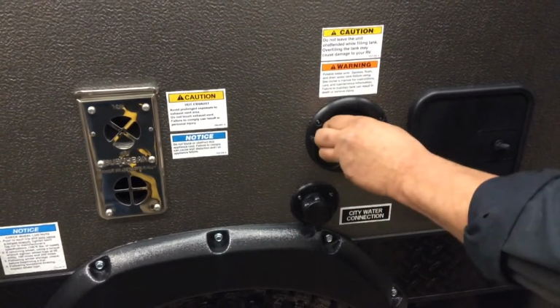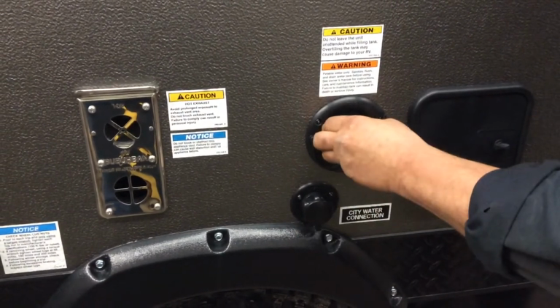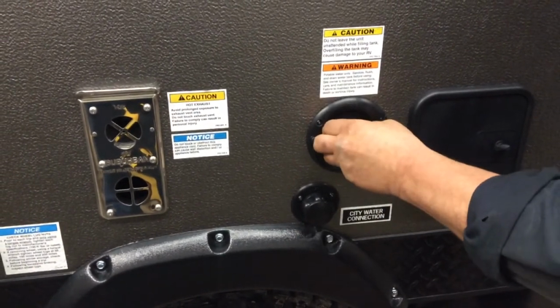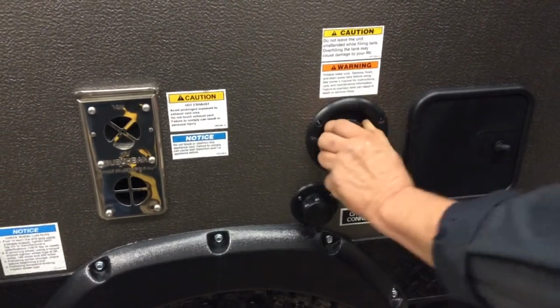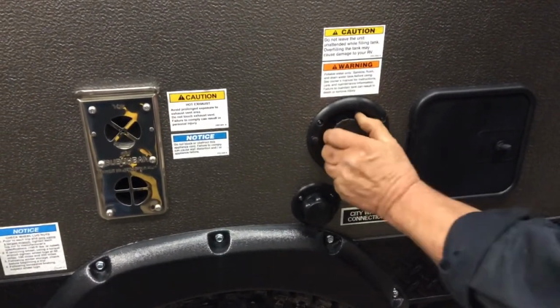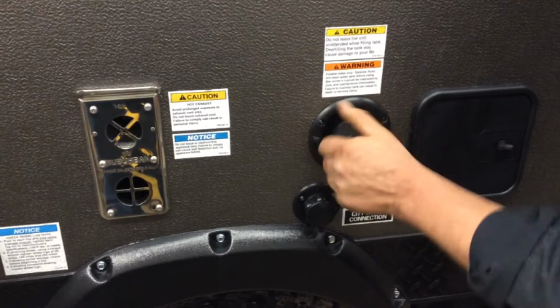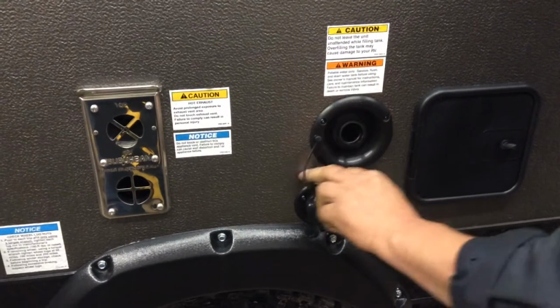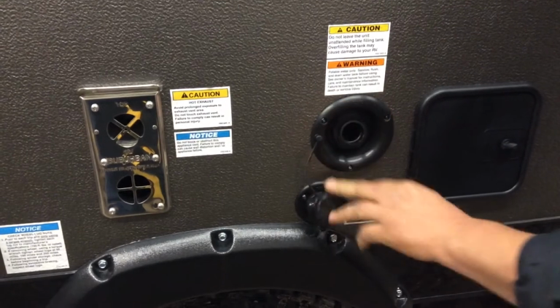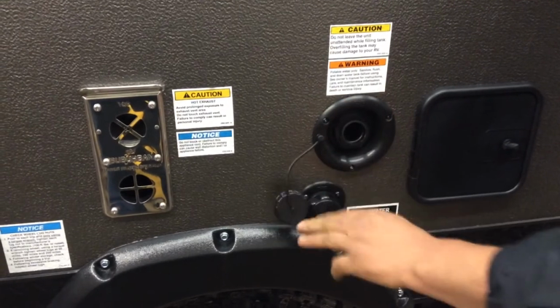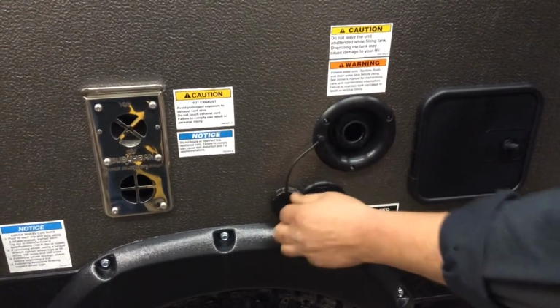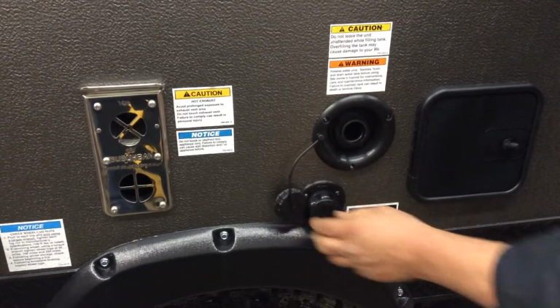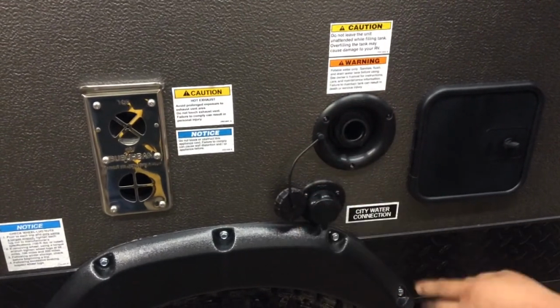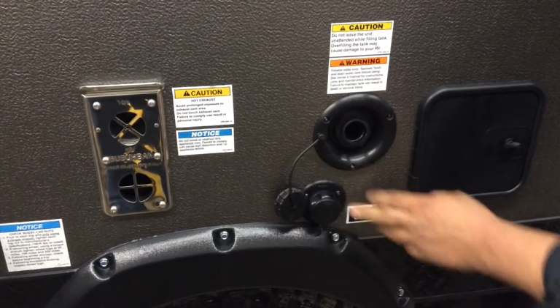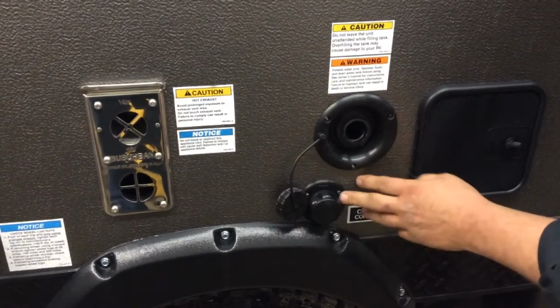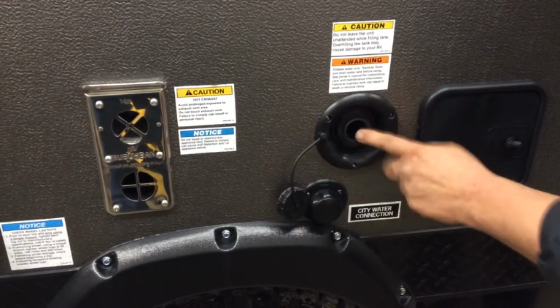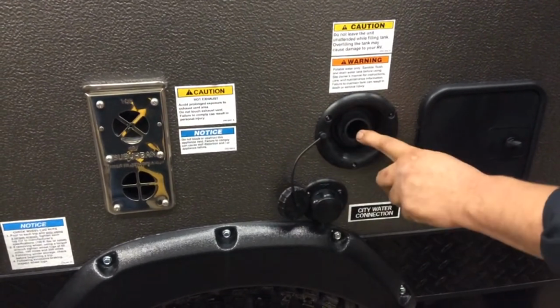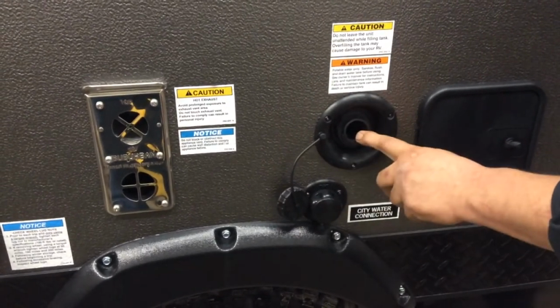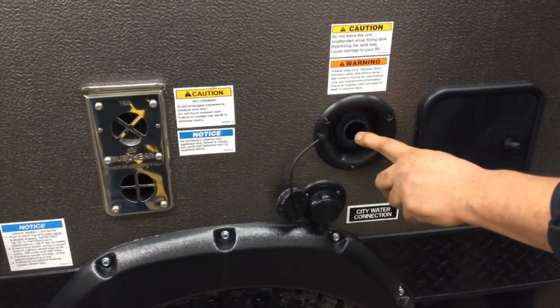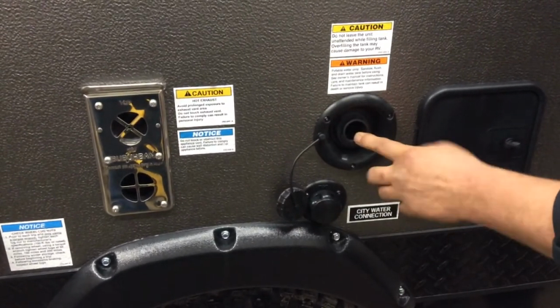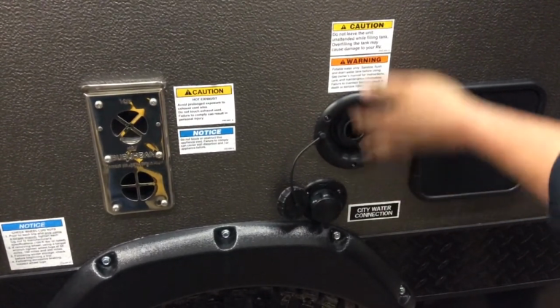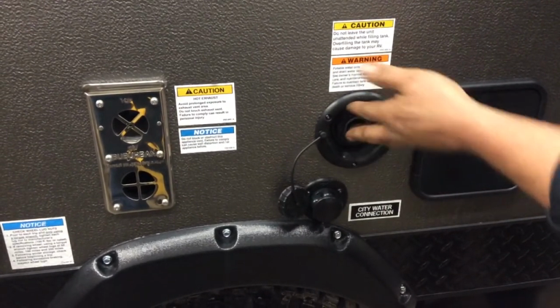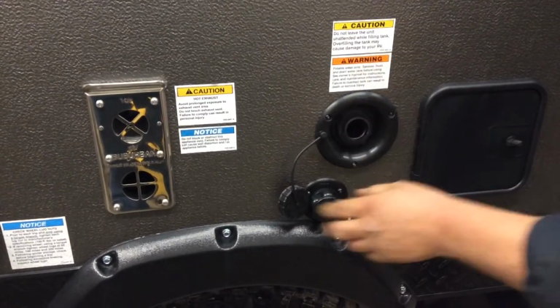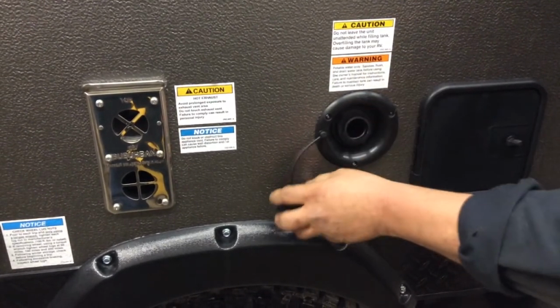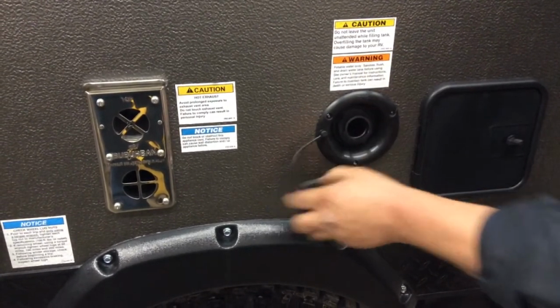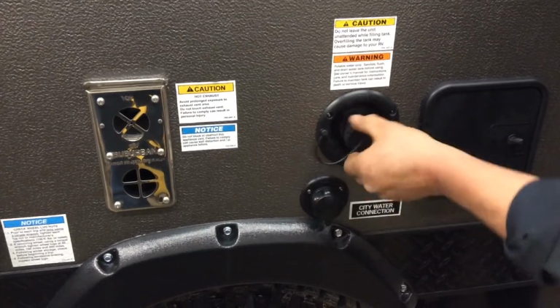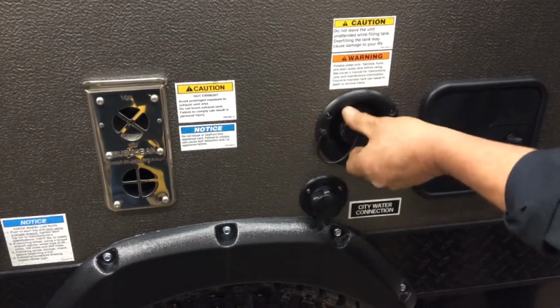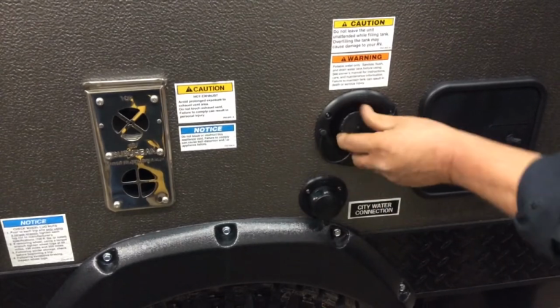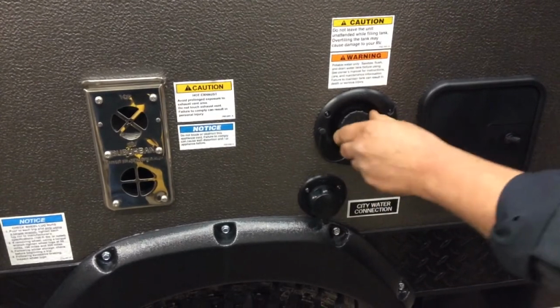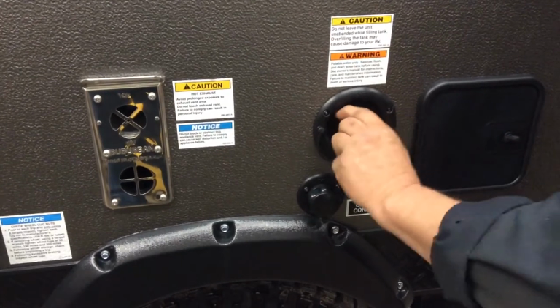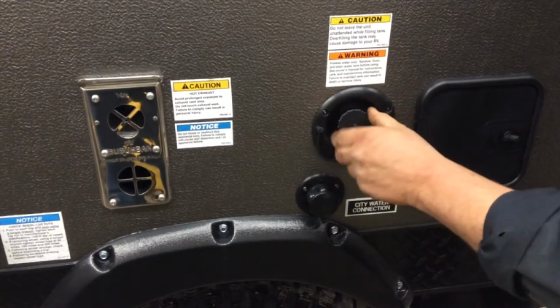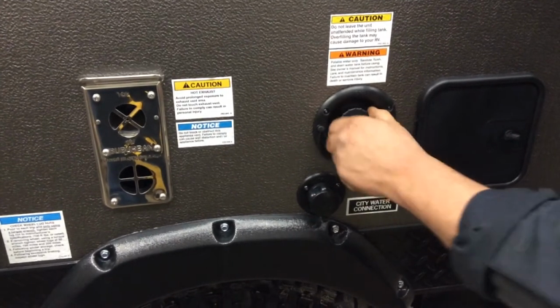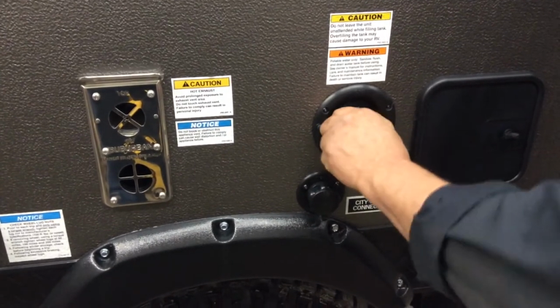This is your fresh water tank. If you have no city water available, you can put your garden hose in here and fill up your fresh water tank and use your 12-volt pump inside.